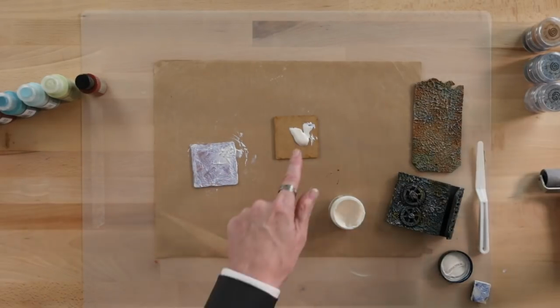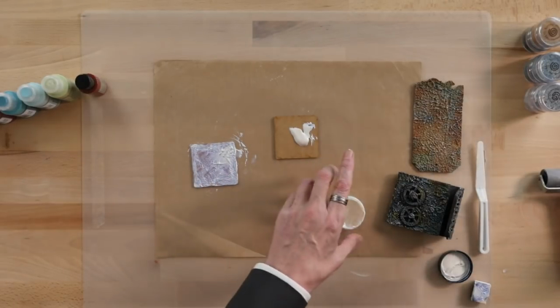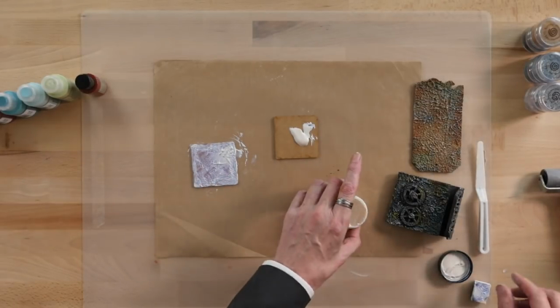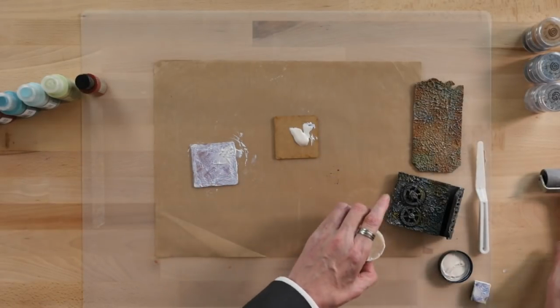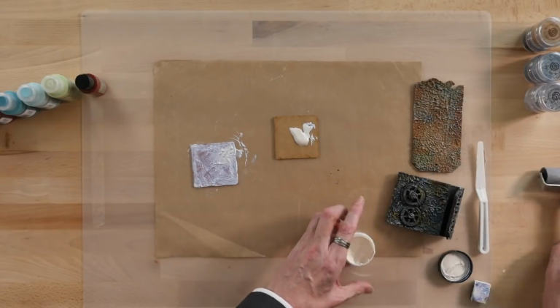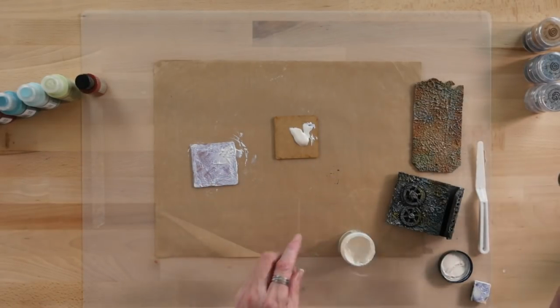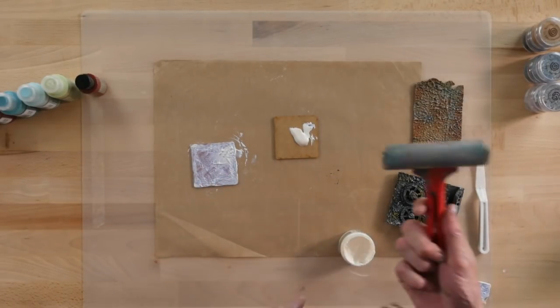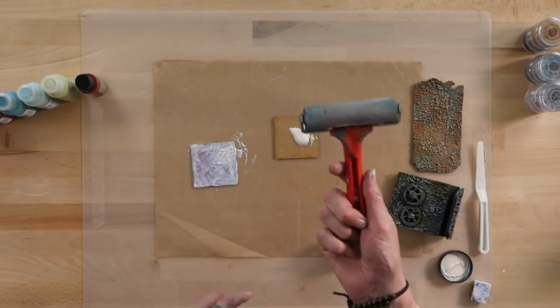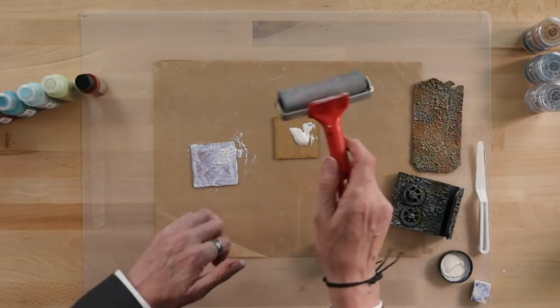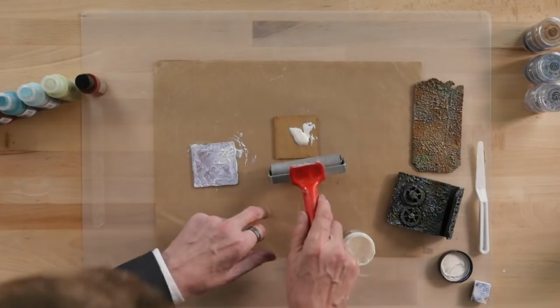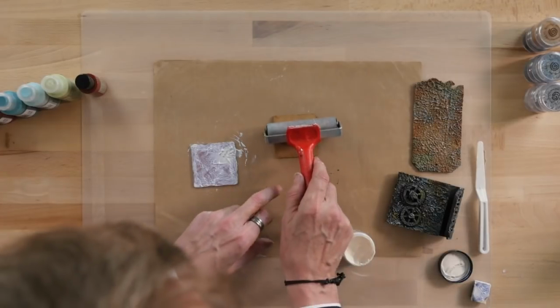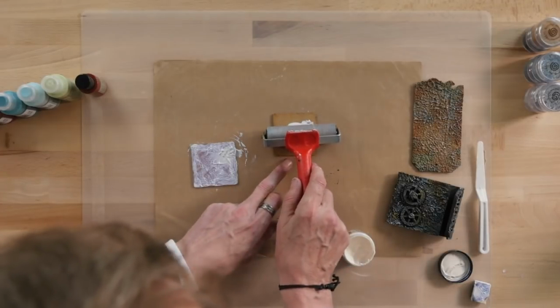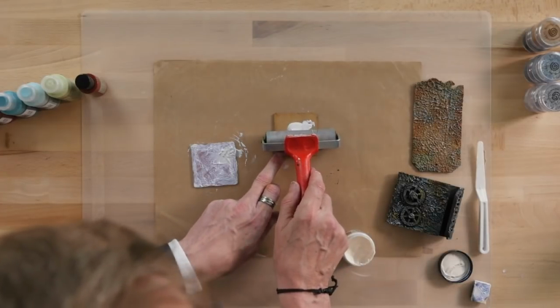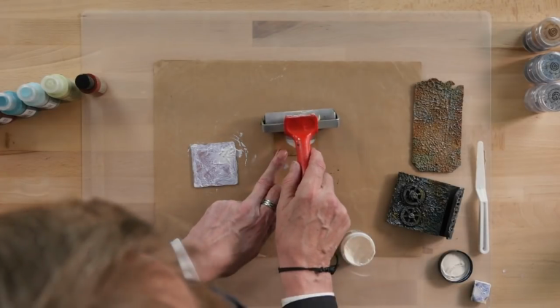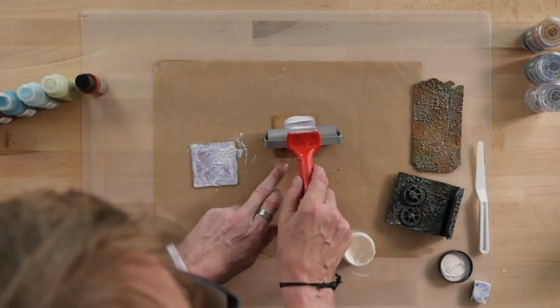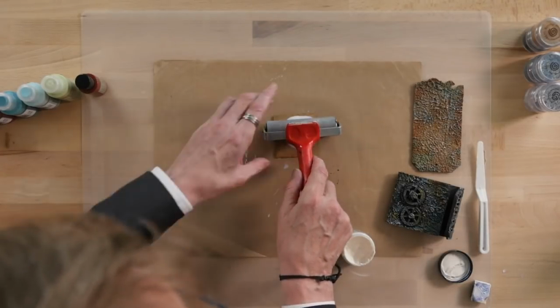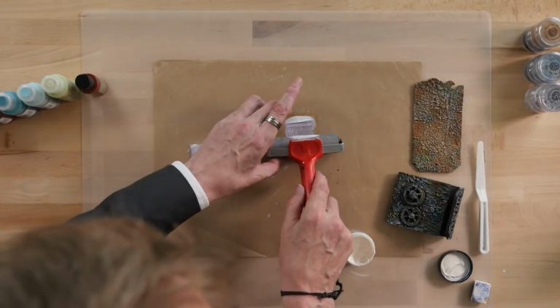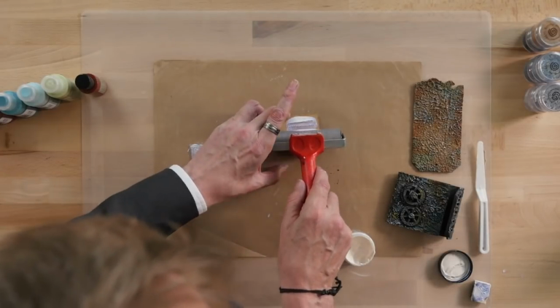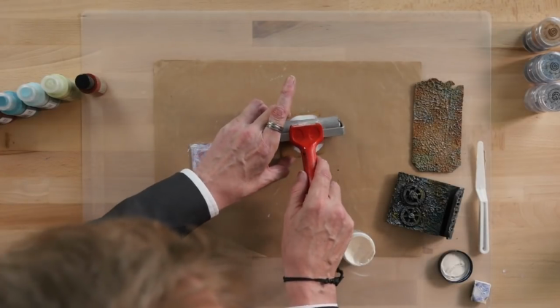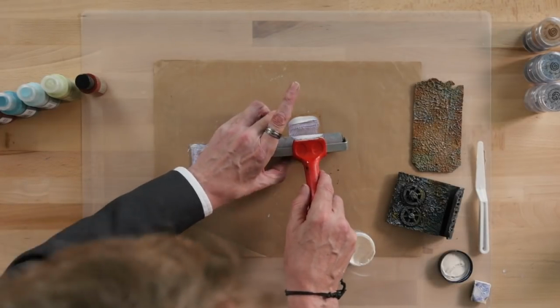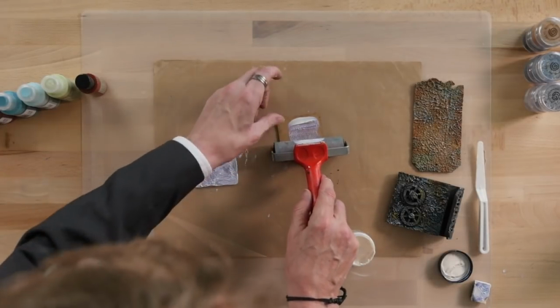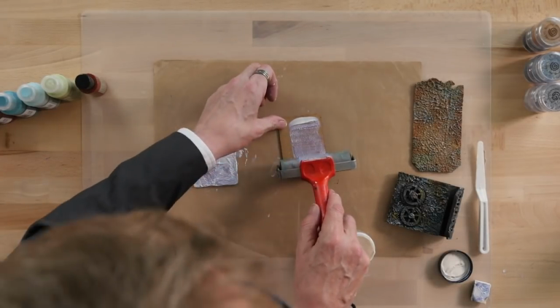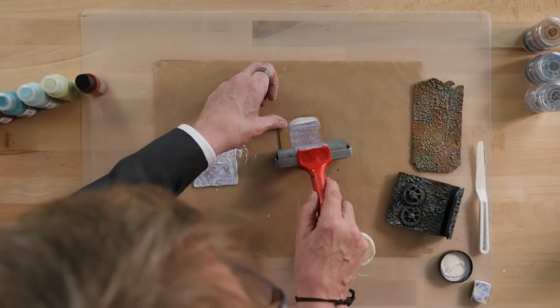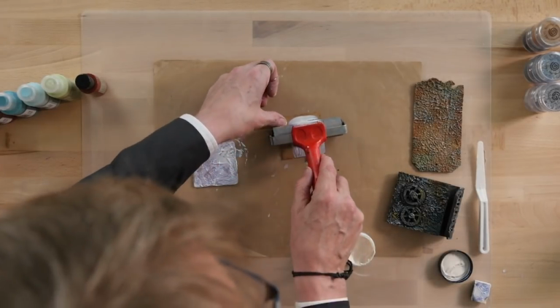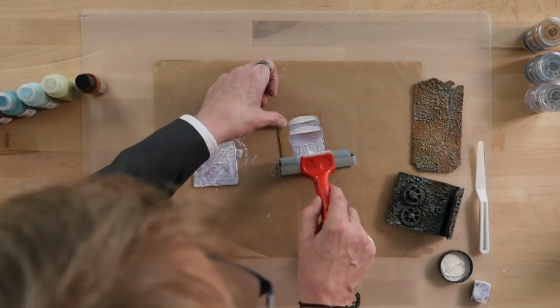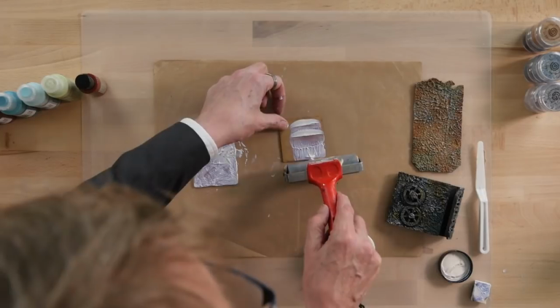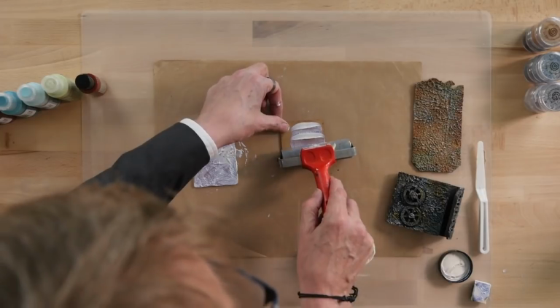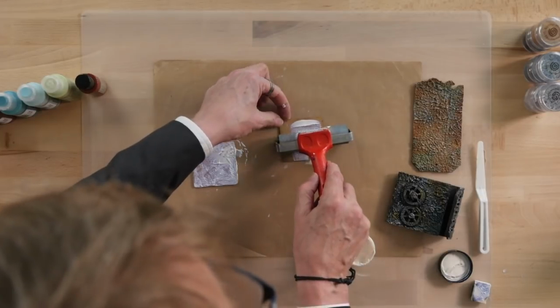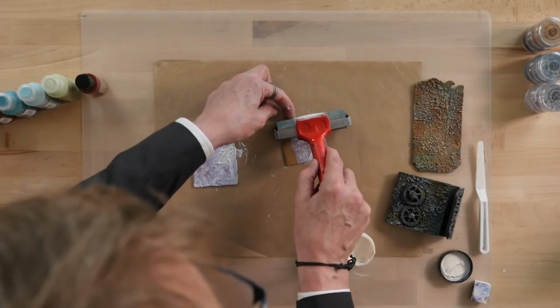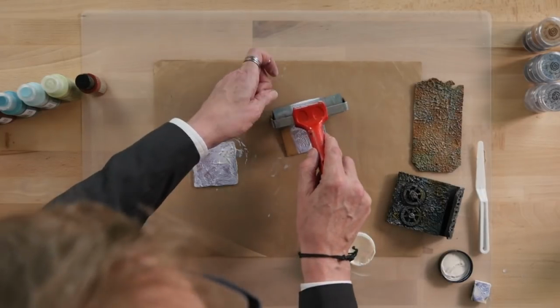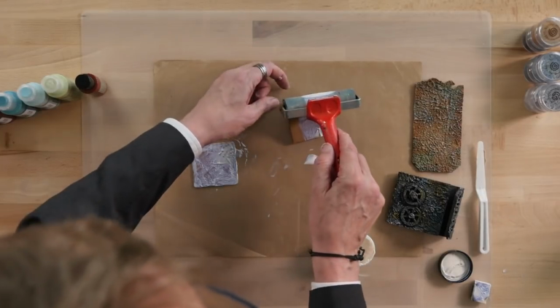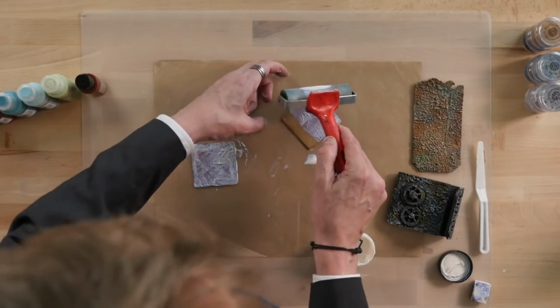And for this square I'm going to use the sprayer. This gives us a kind of a tree bark effect.